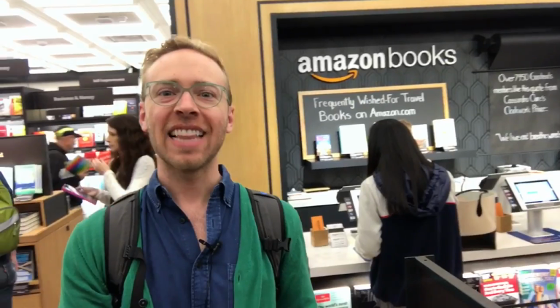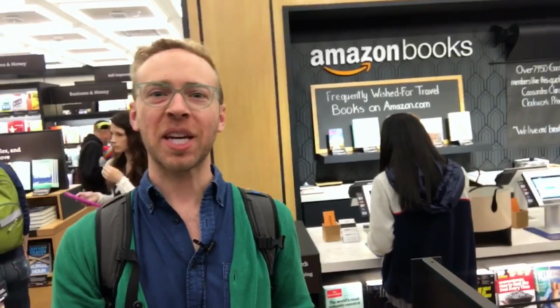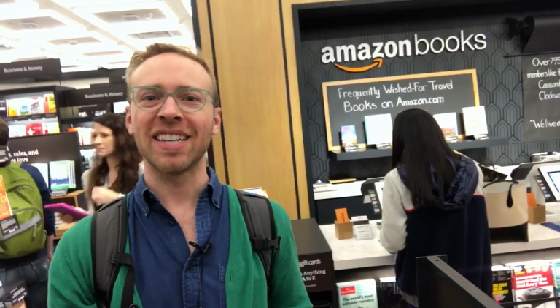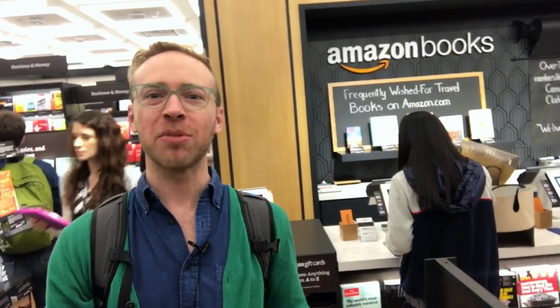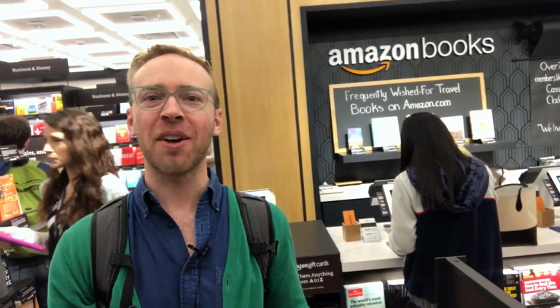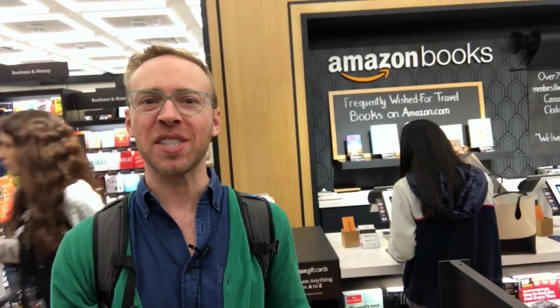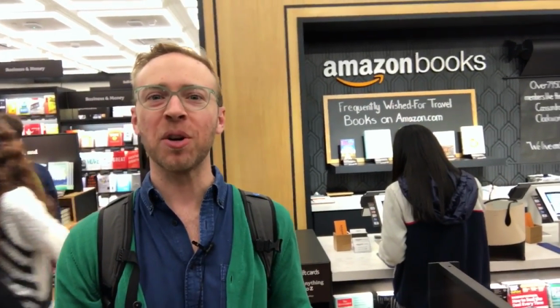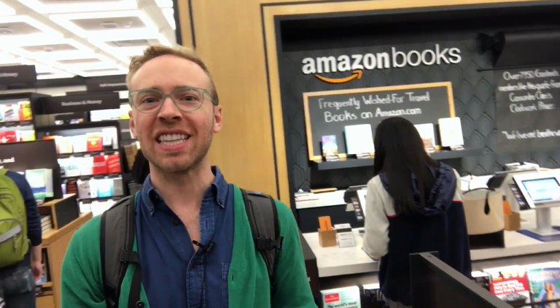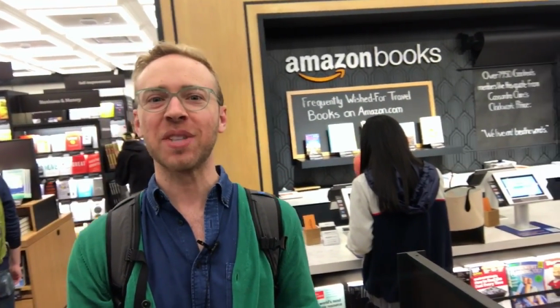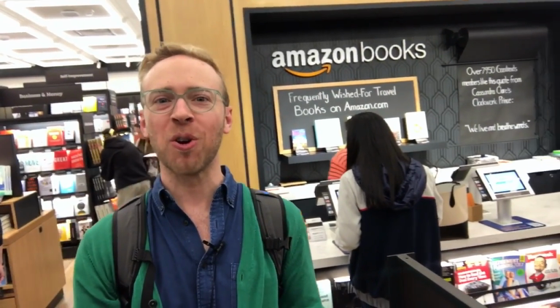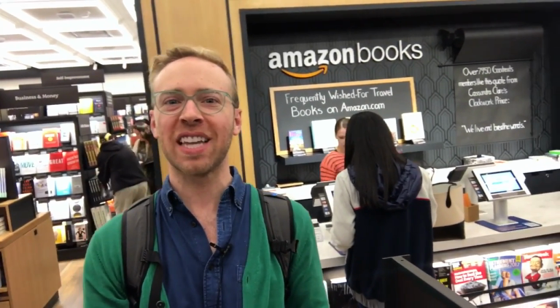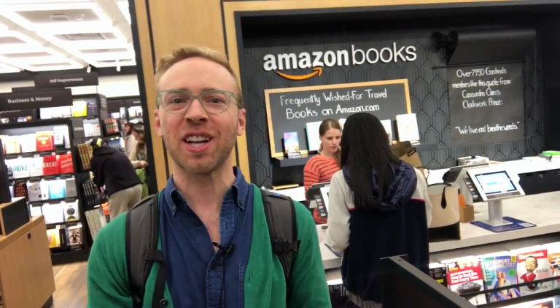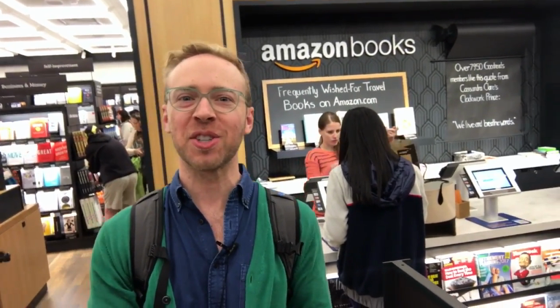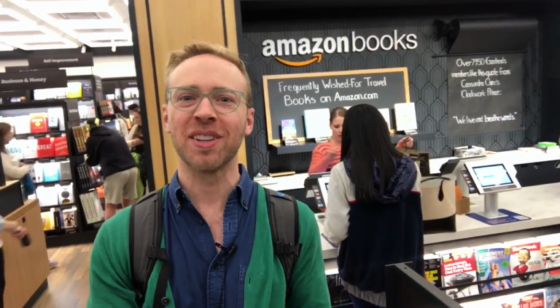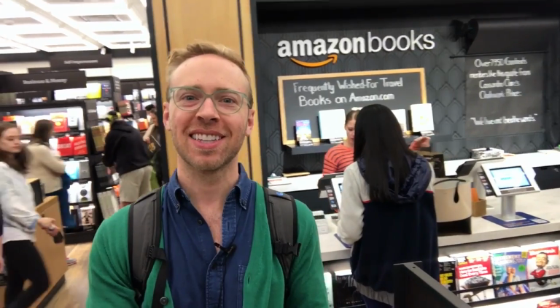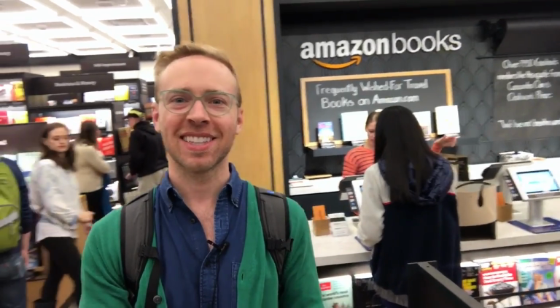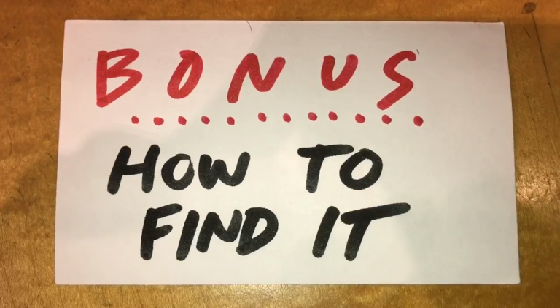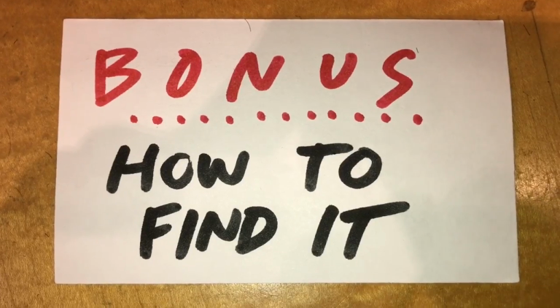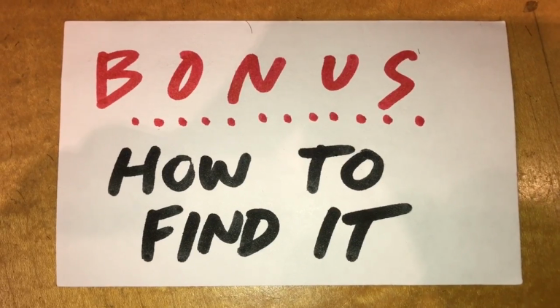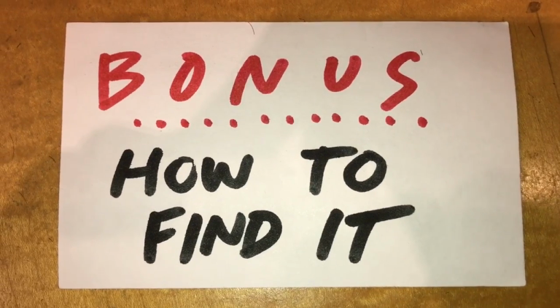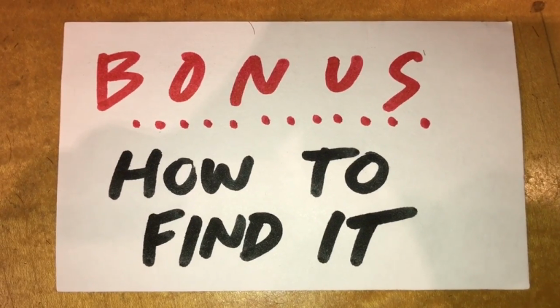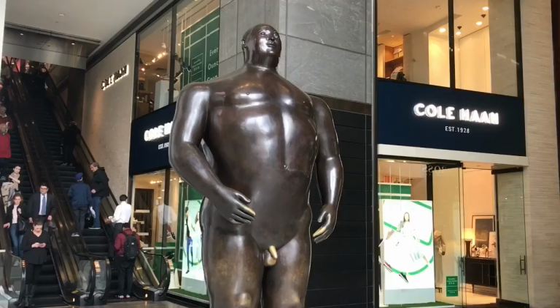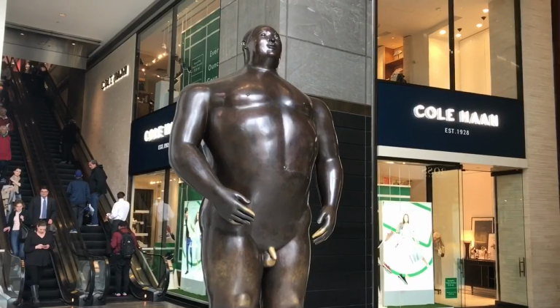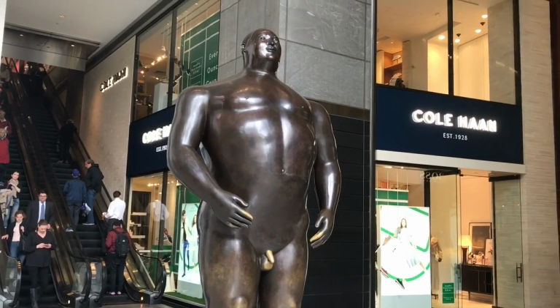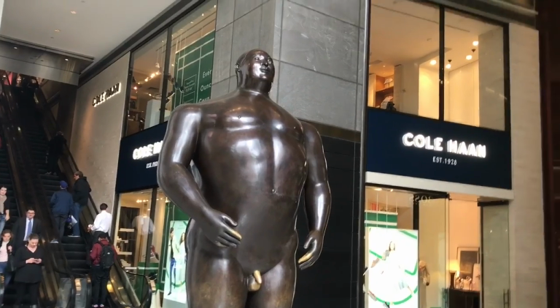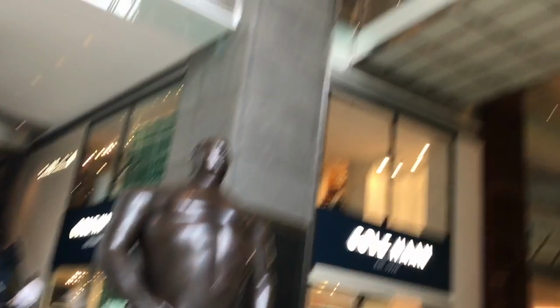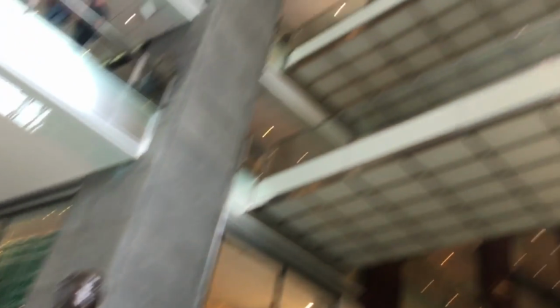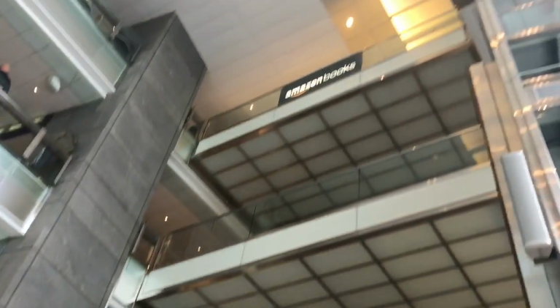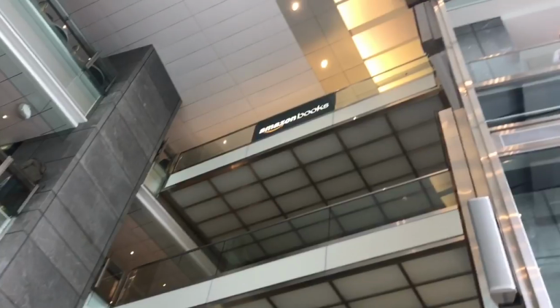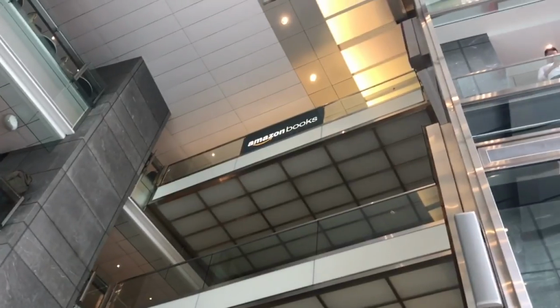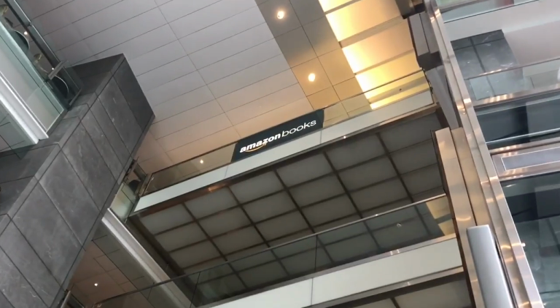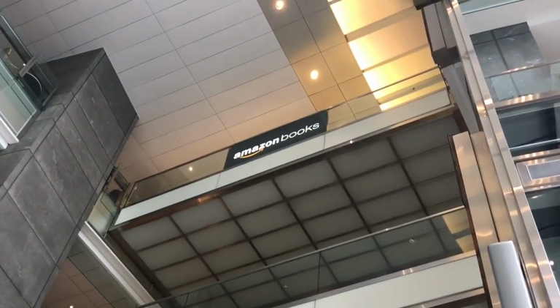Highly recommended. Come check out Amazon Books in the New Time Warner Center at Columbus Circle. Bonus tip — here's how to find it: find the man statue in the lobby, and it's right up there.